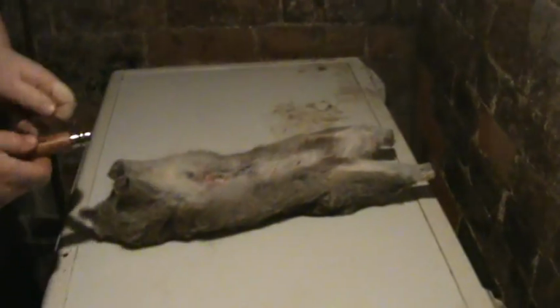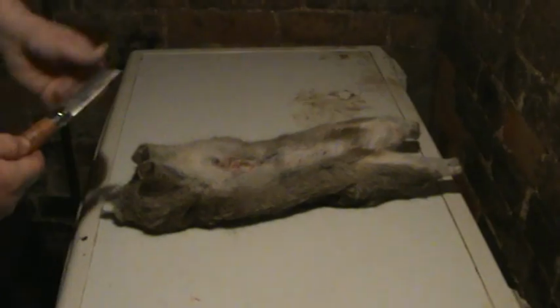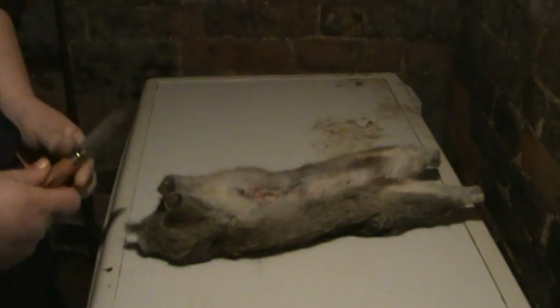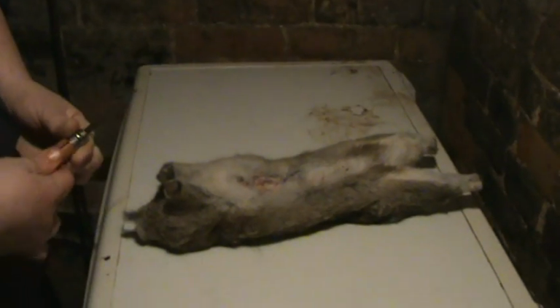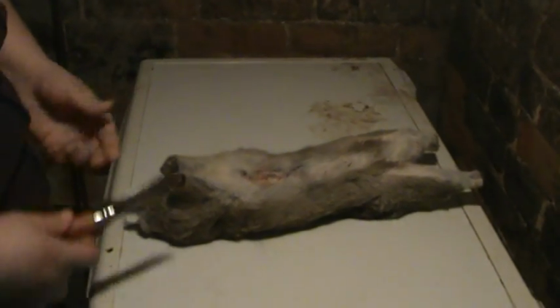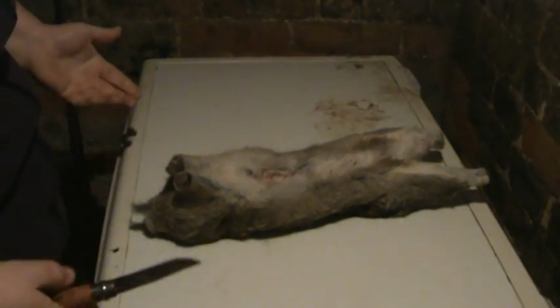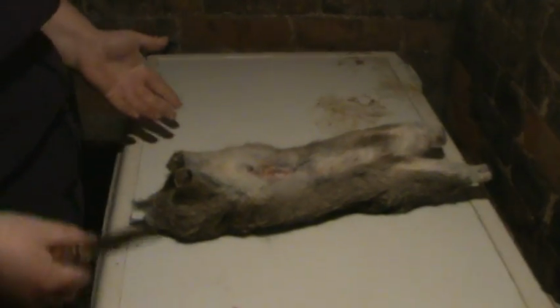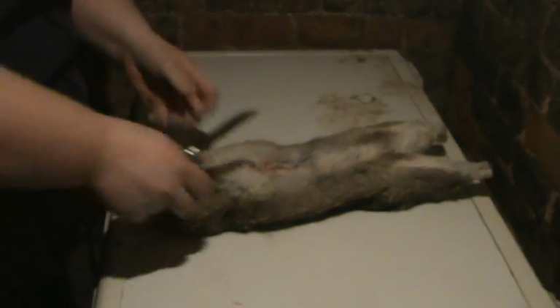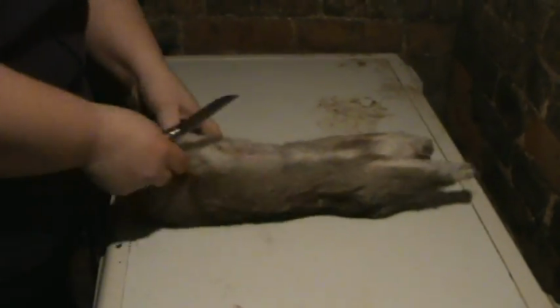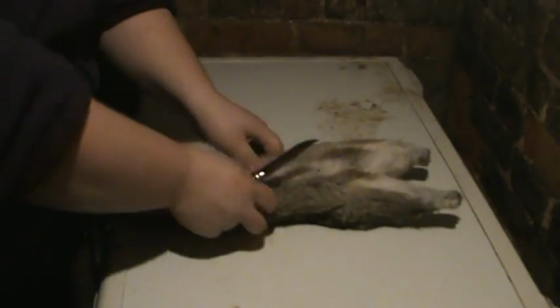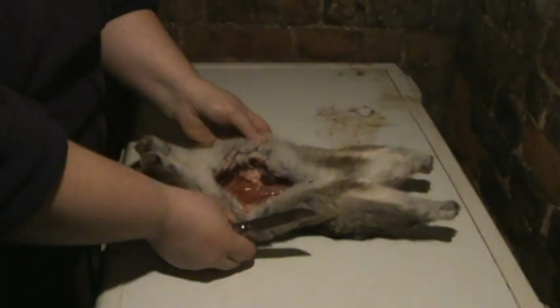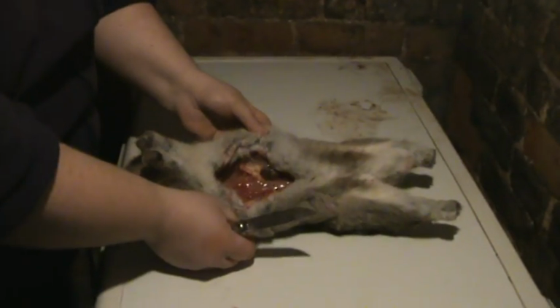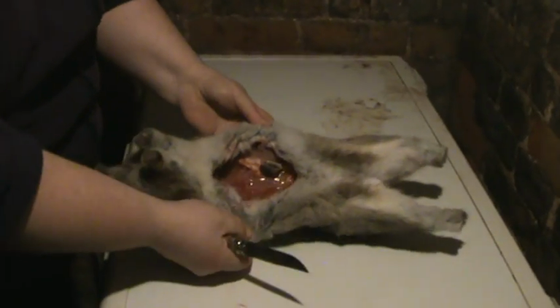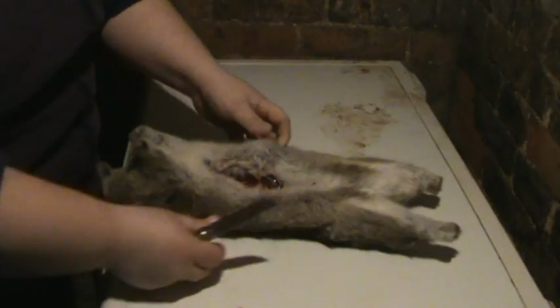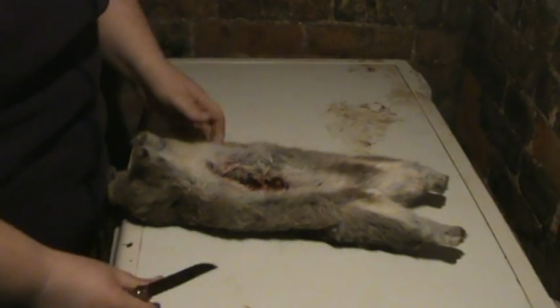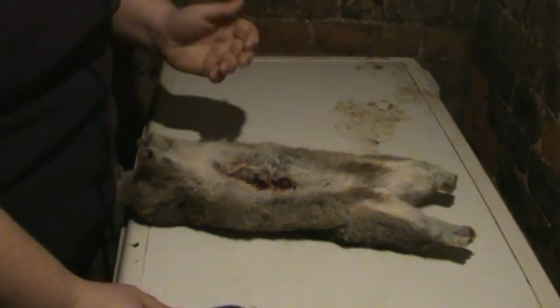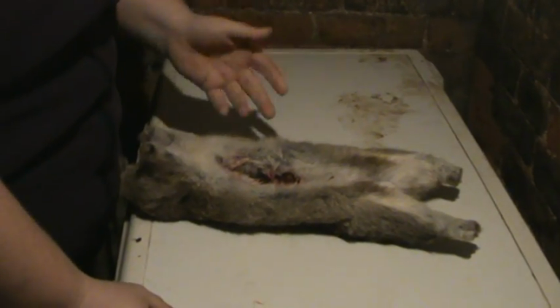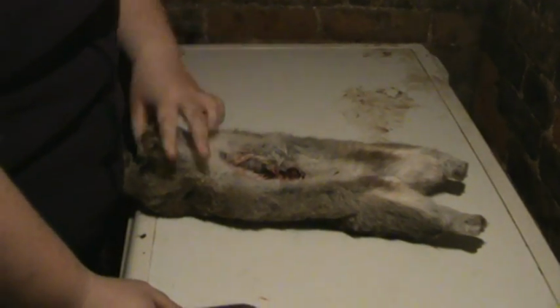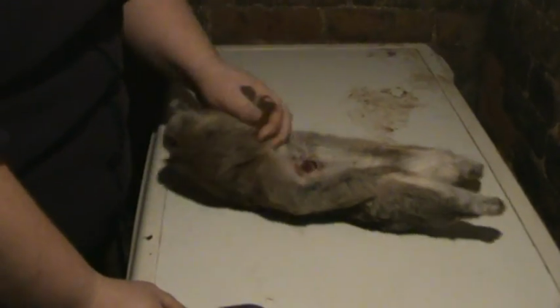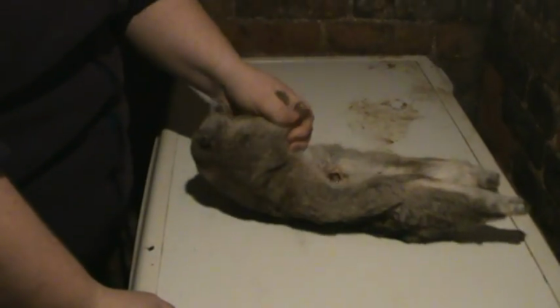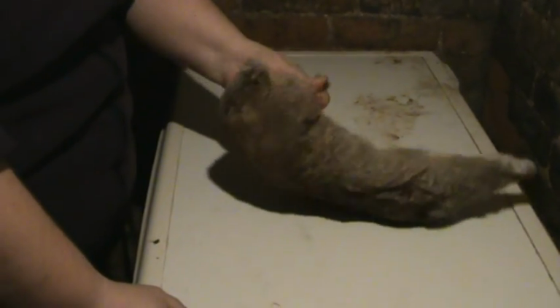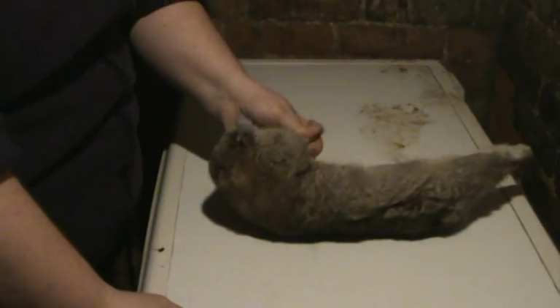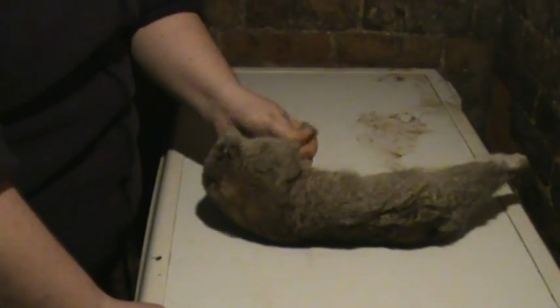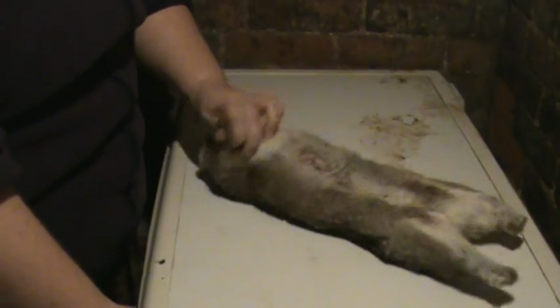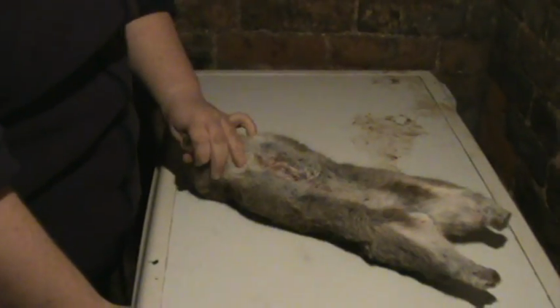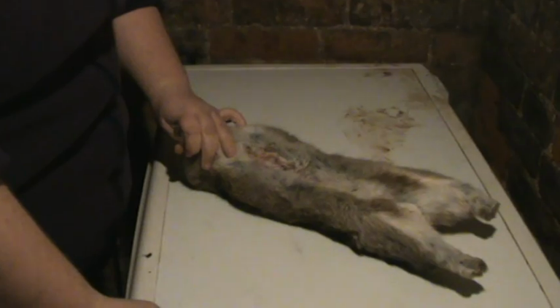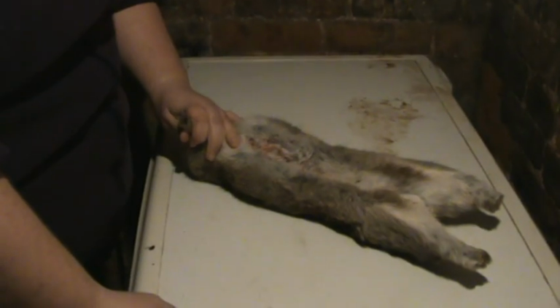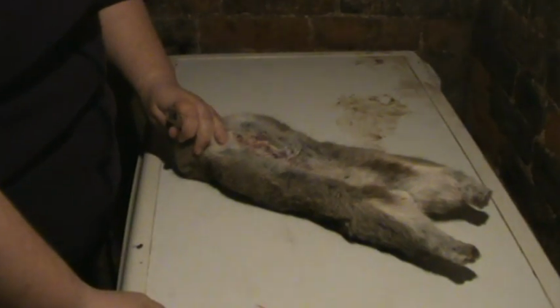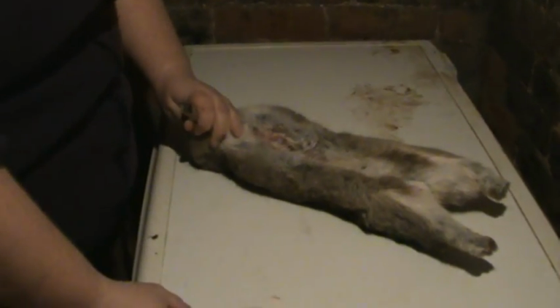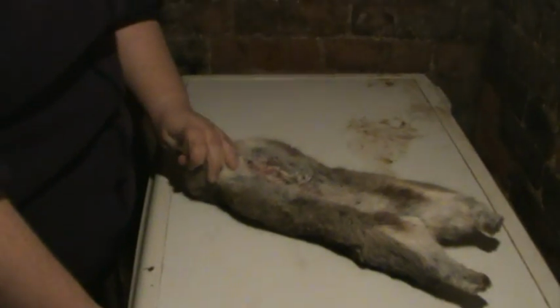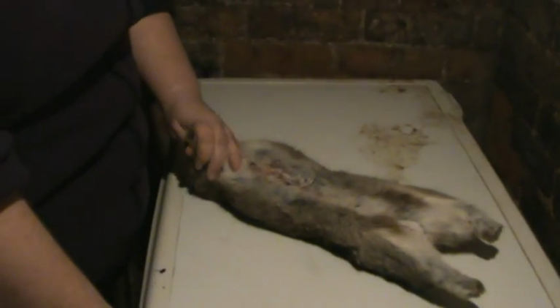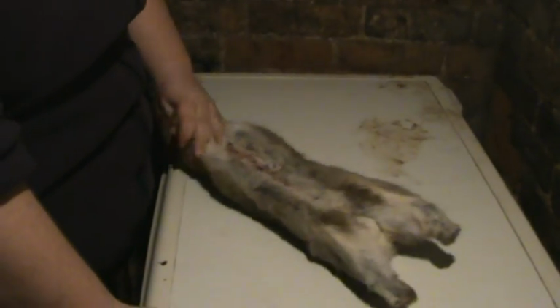I'll take my knife. I've already gutted this rabbit, taken the kidneys out, taken its back legs off, front legs and its head. You've all seen how to do this in the different videos, so I'm not going to bore you with that one again.